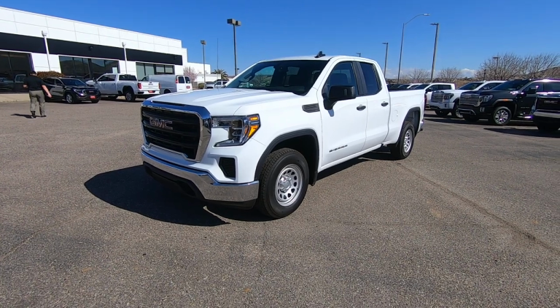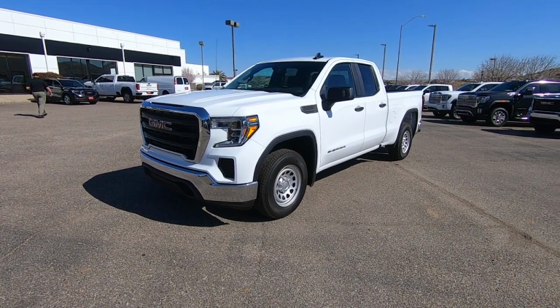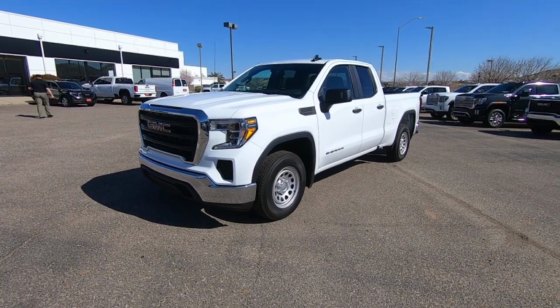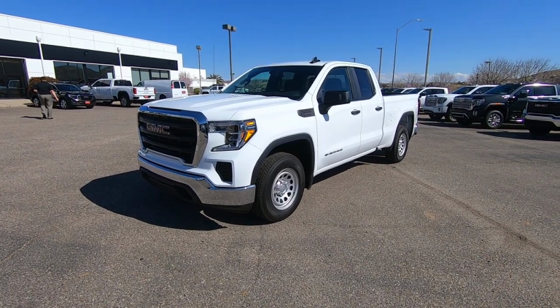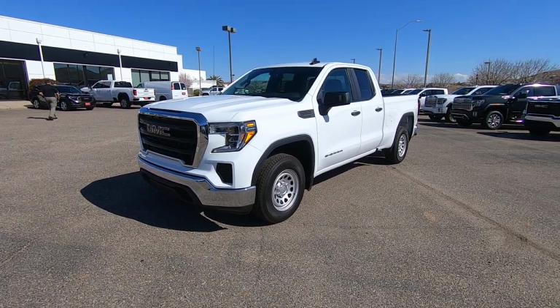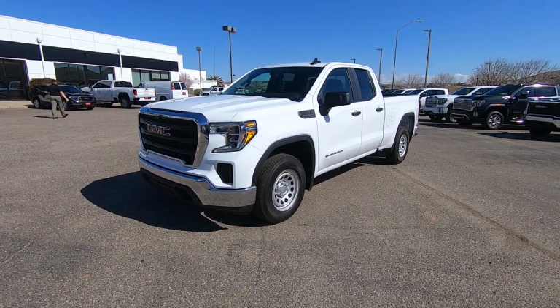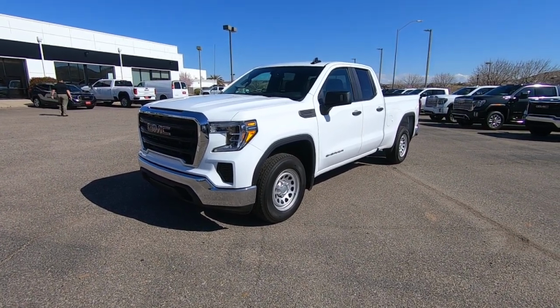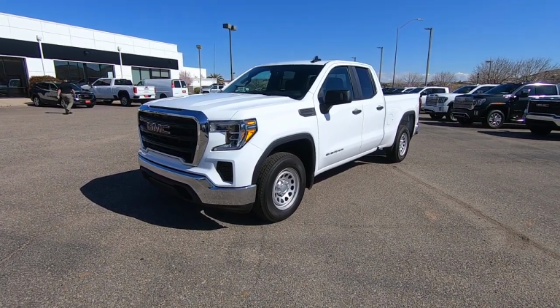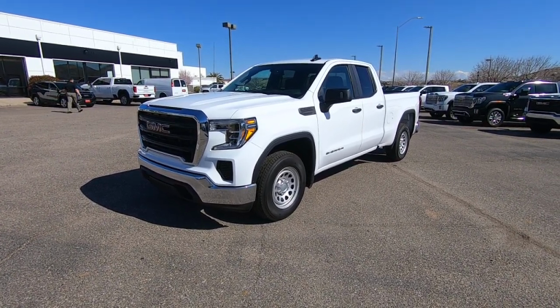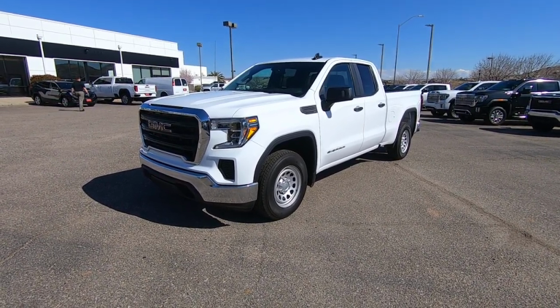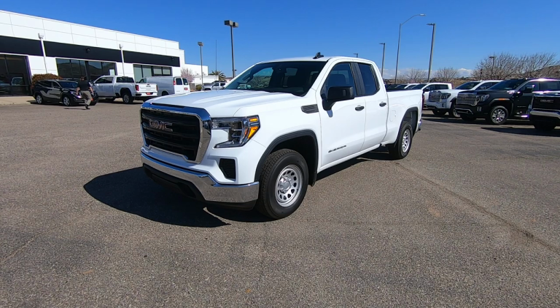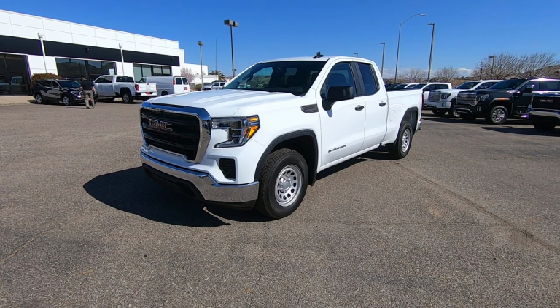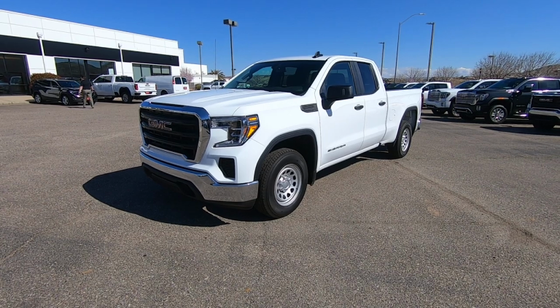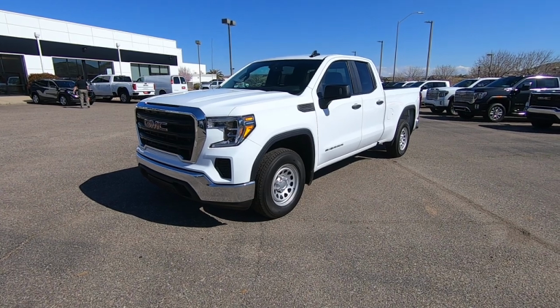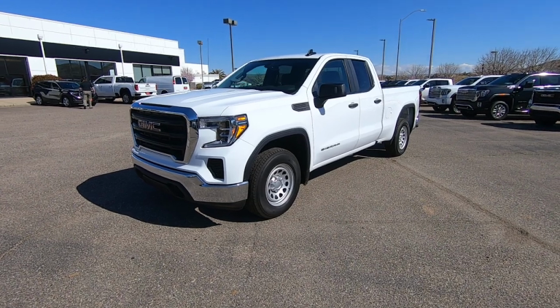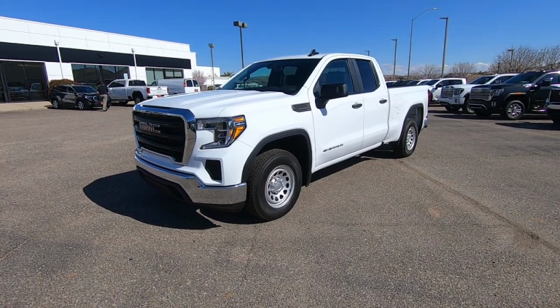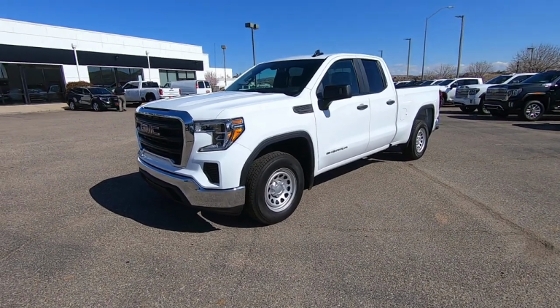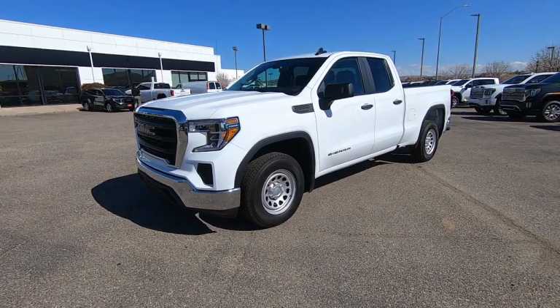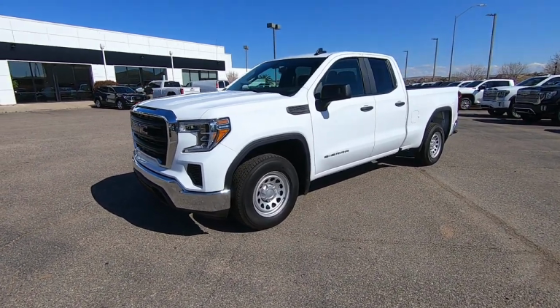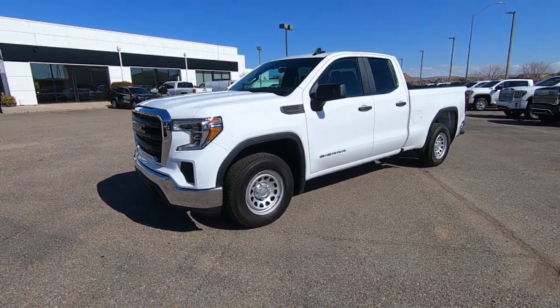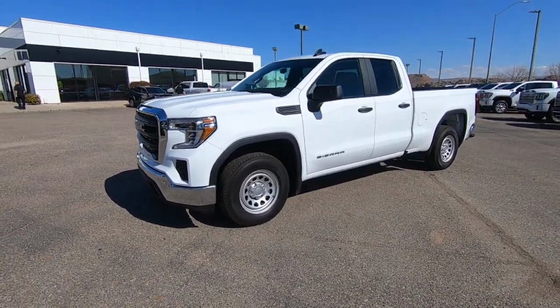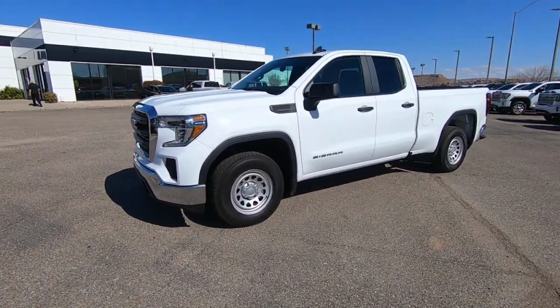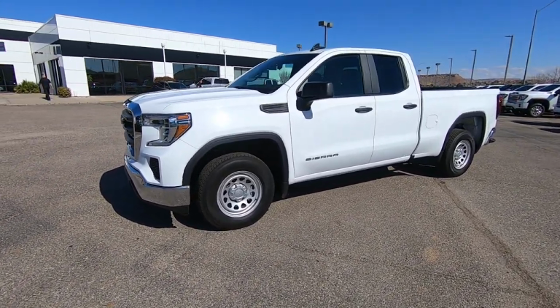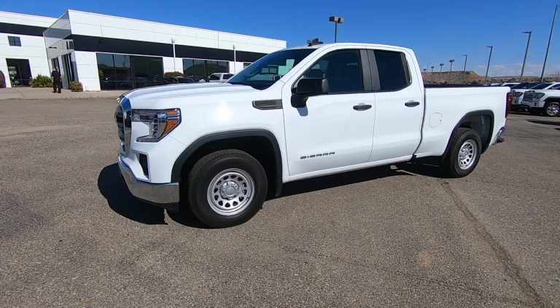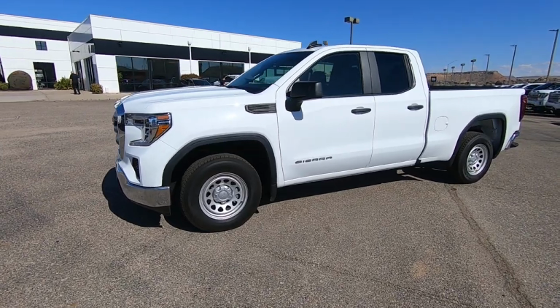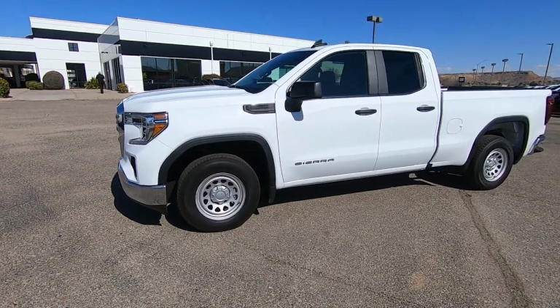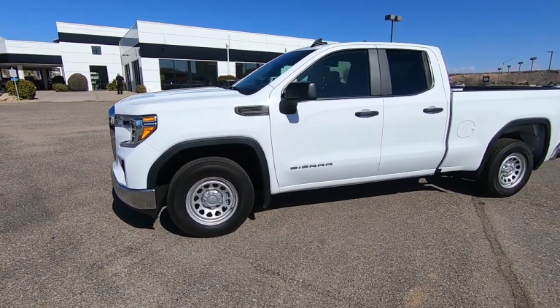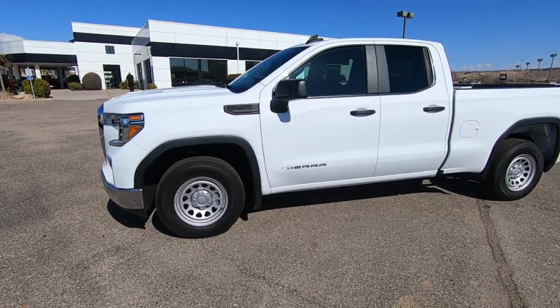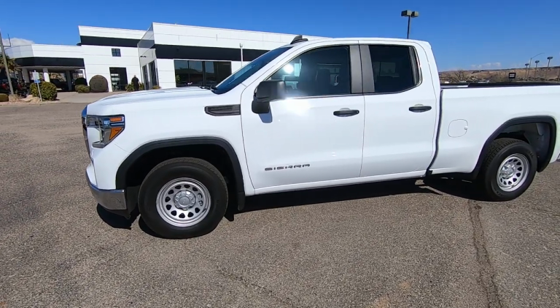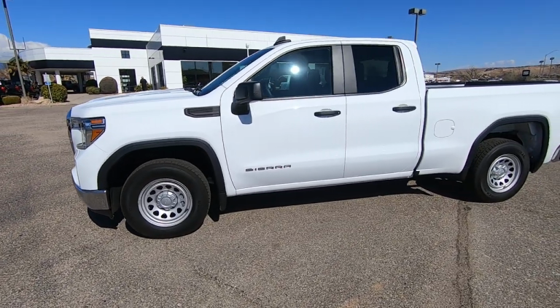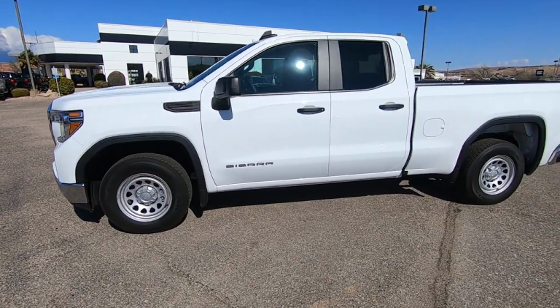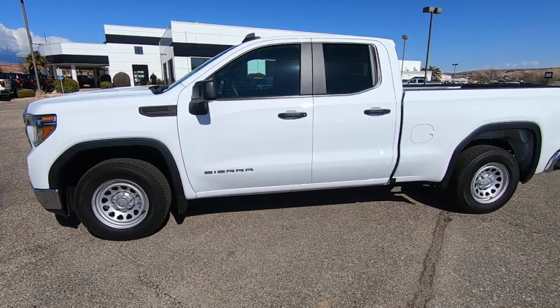This is Todd Johnson from Newby Buick GMC representing our commercial fleet department. This is a 2020 Sierra 1500 in the double cab configuration, which gives you a standard box for a bed.